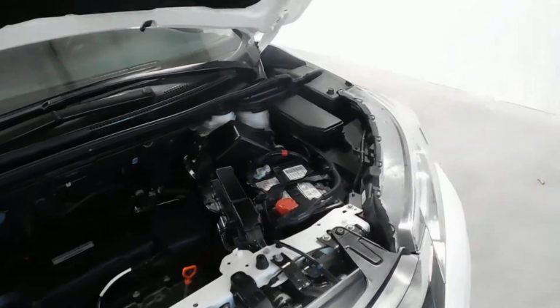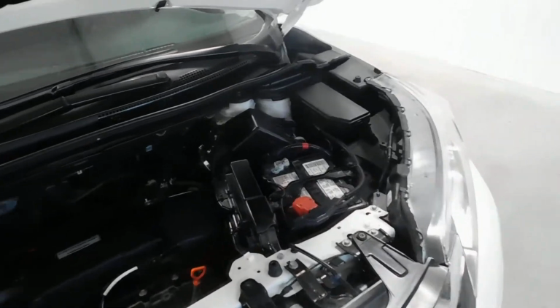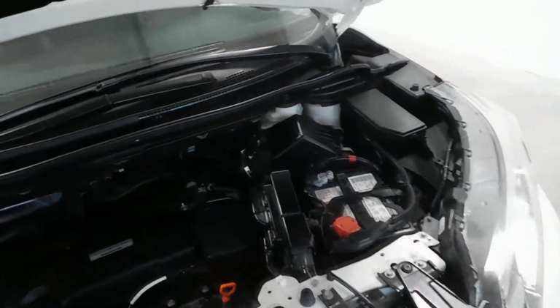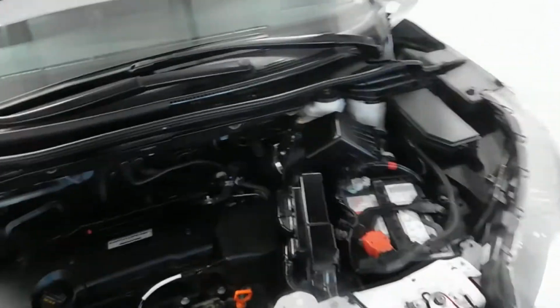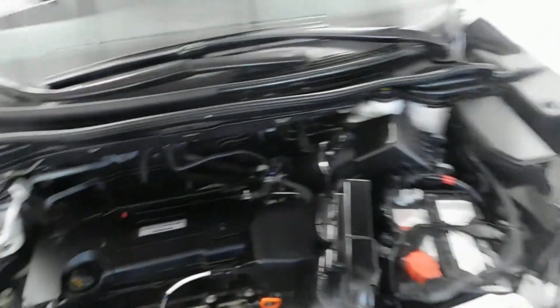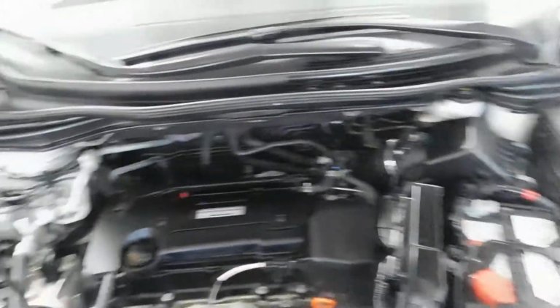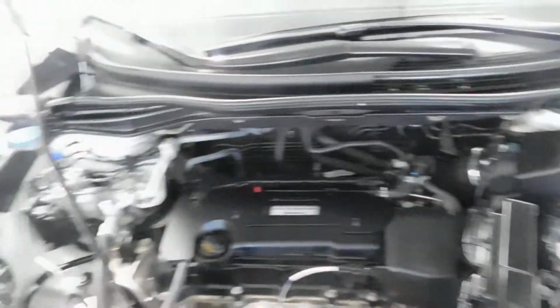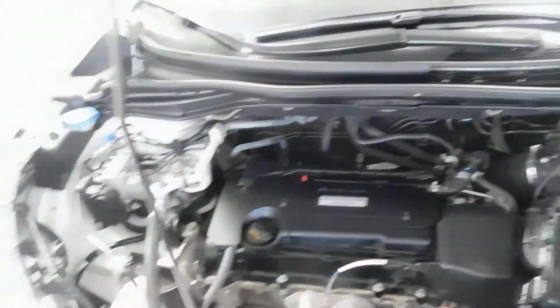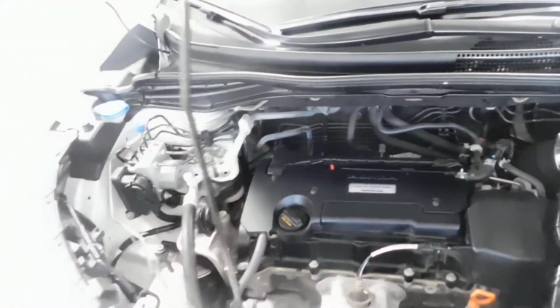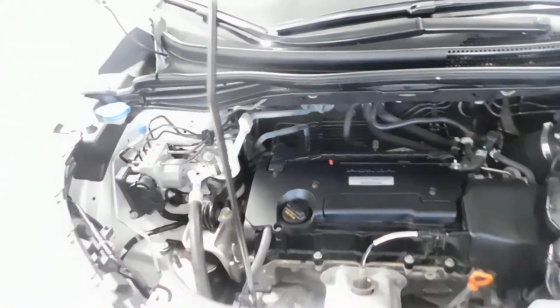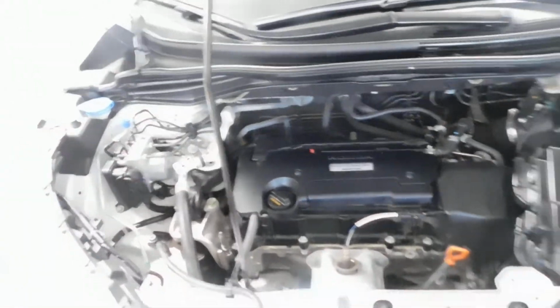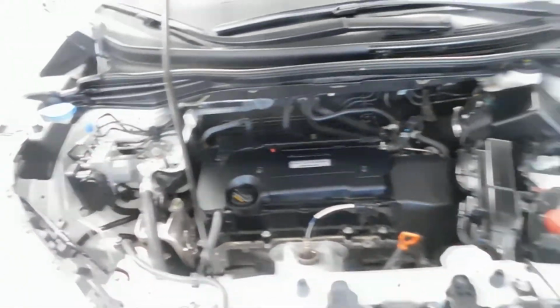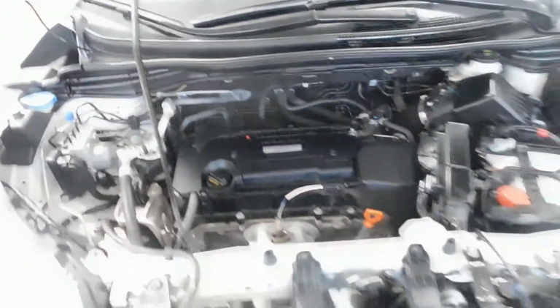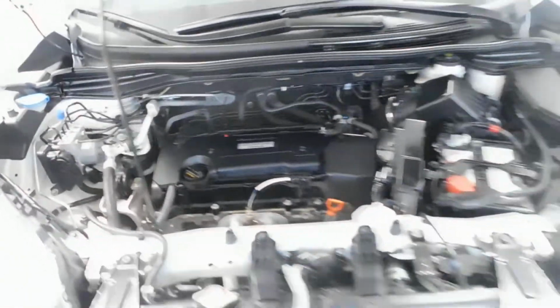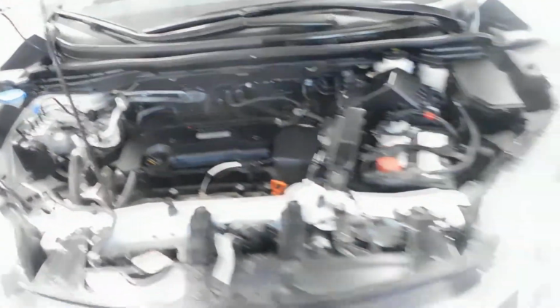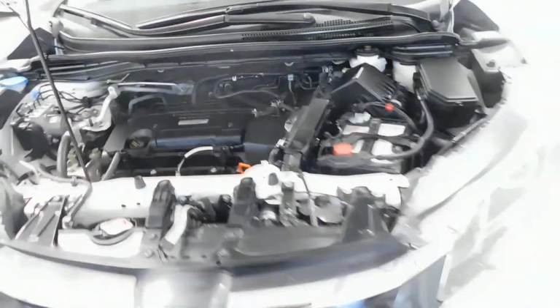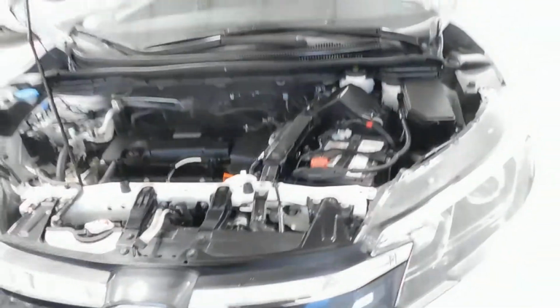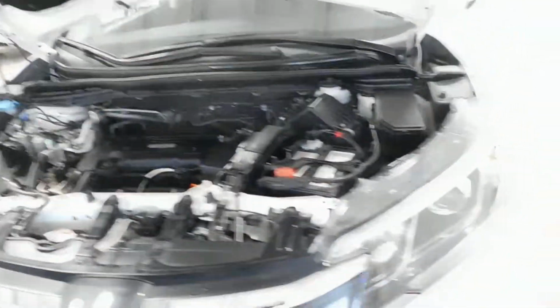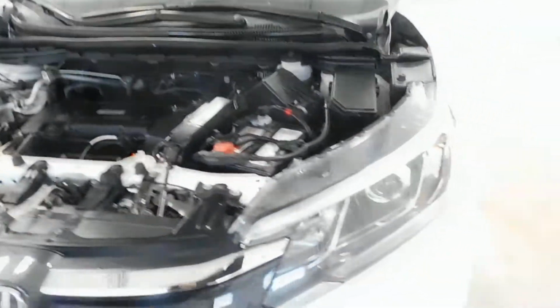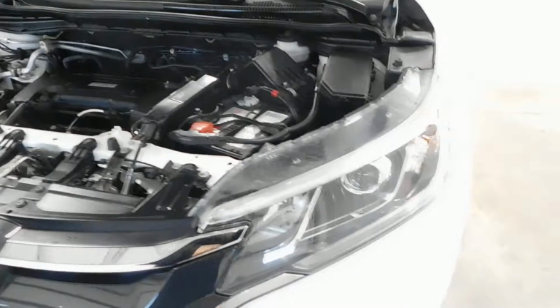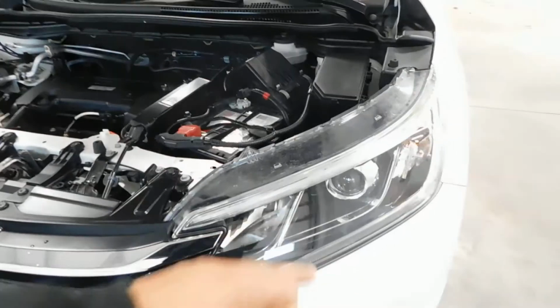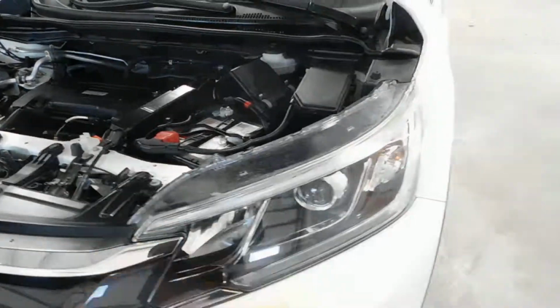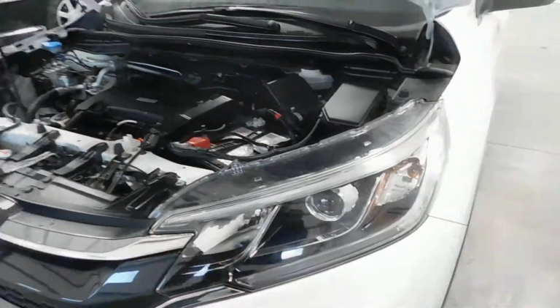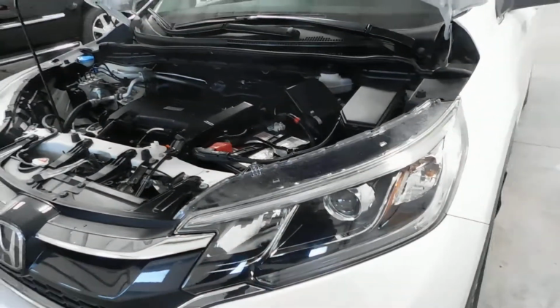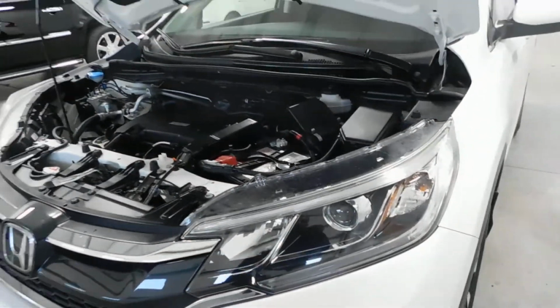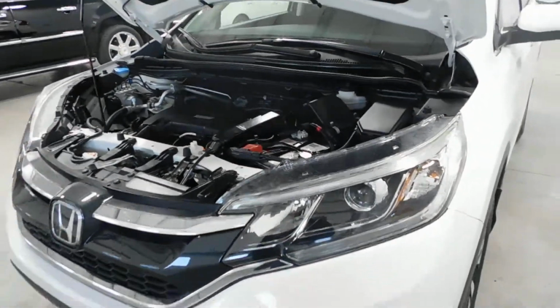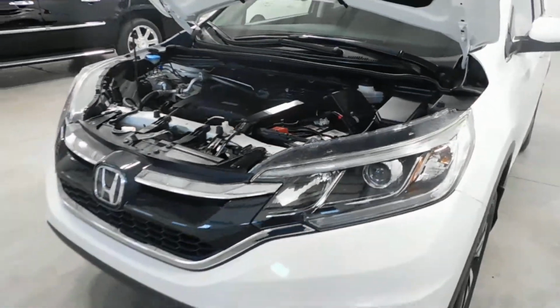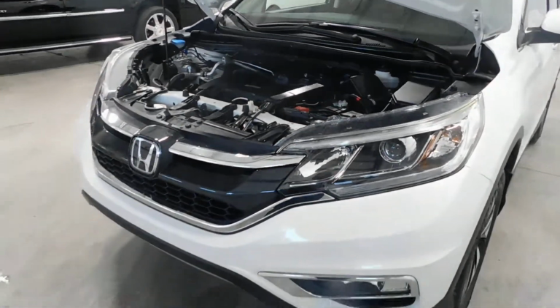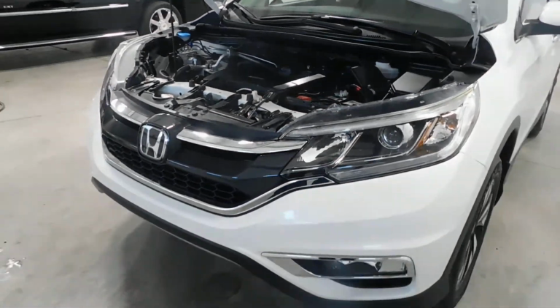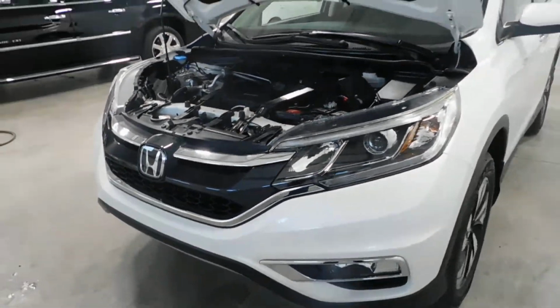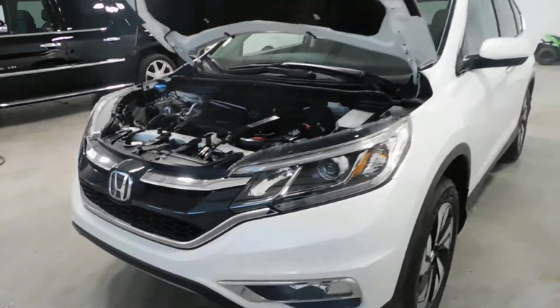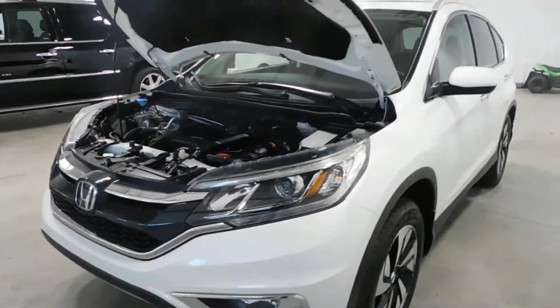Under the hood you can see it's very, very clean. It has a 2.4 liter 4-cylinder engine. You can also see you've got your HID headlights and your front fog lights.